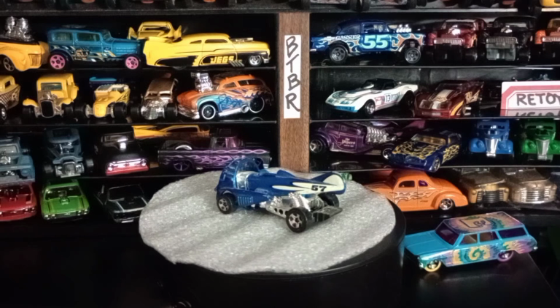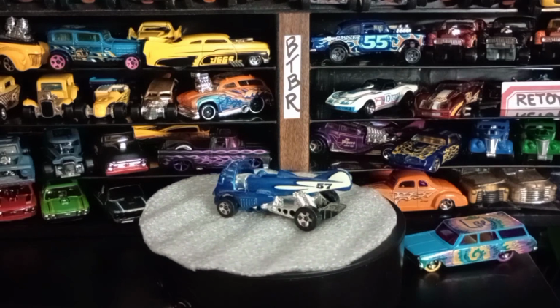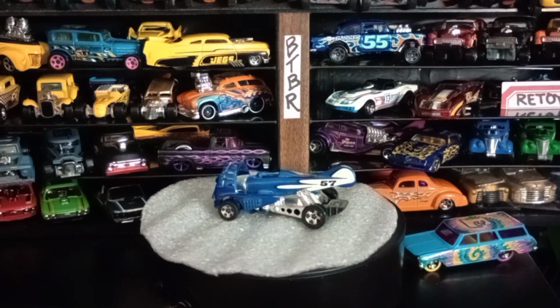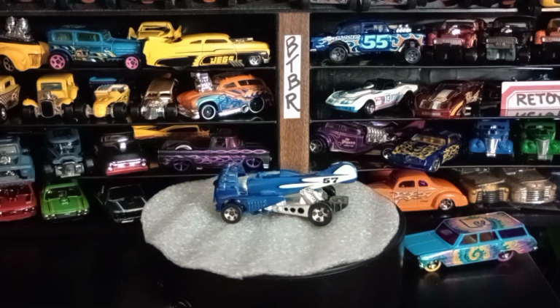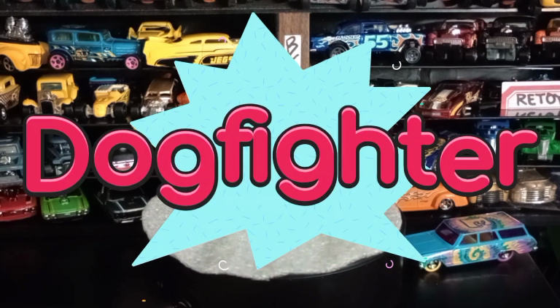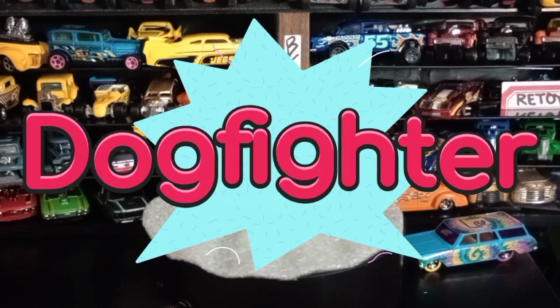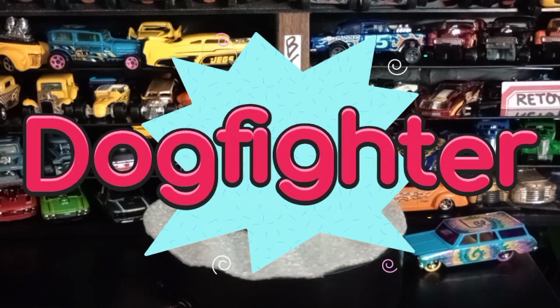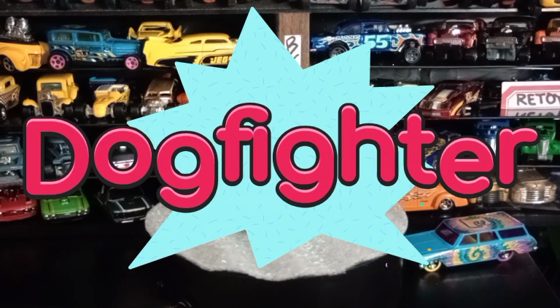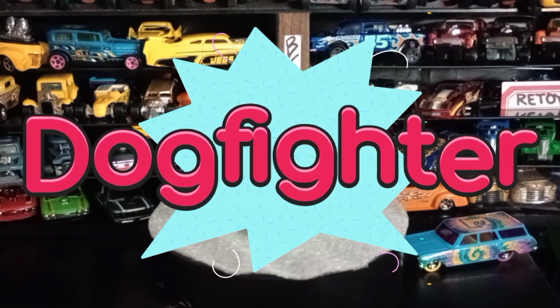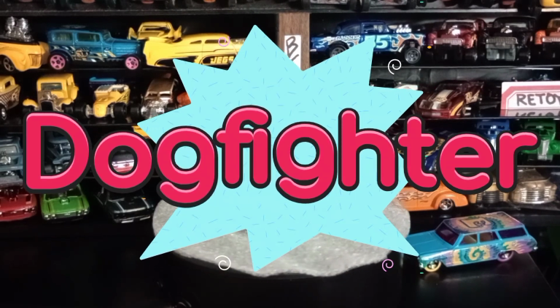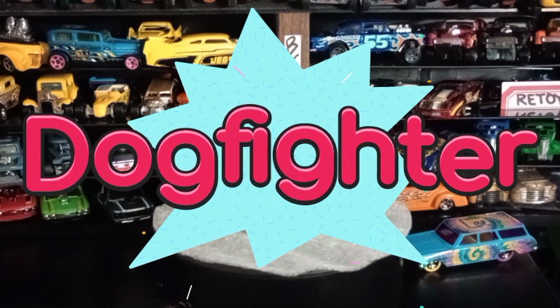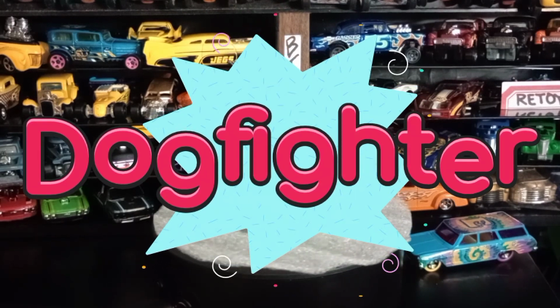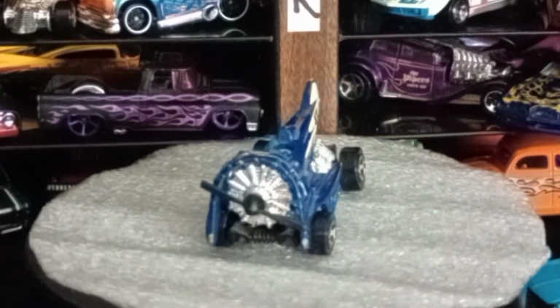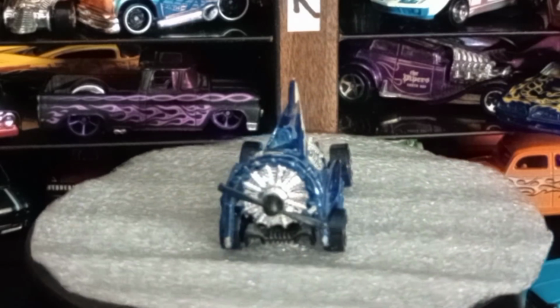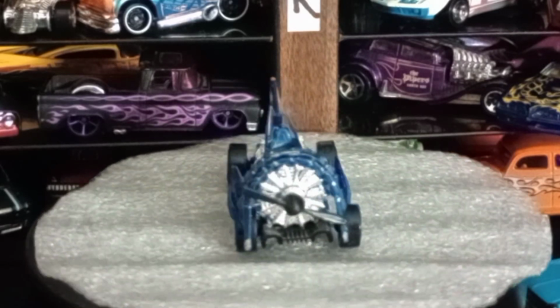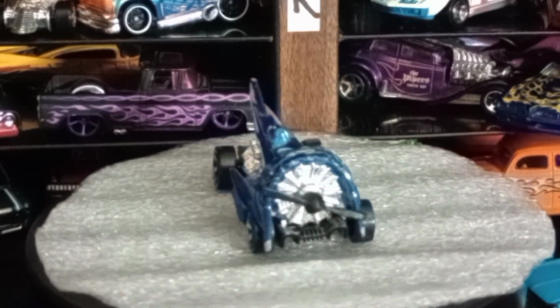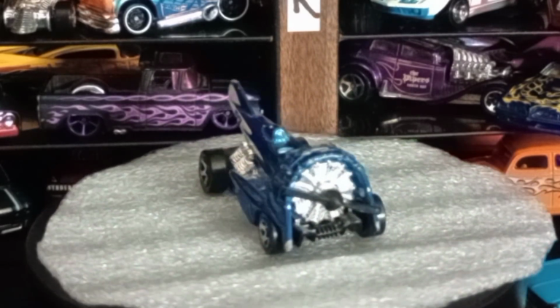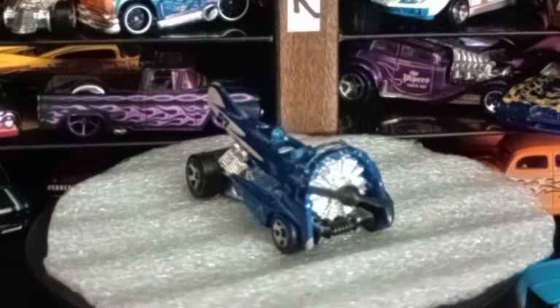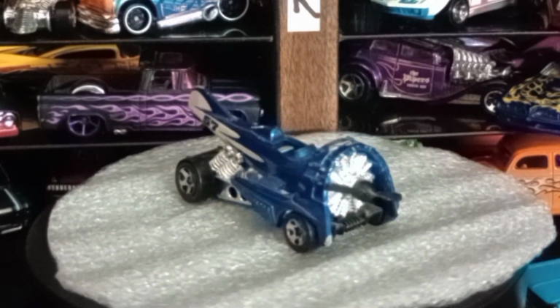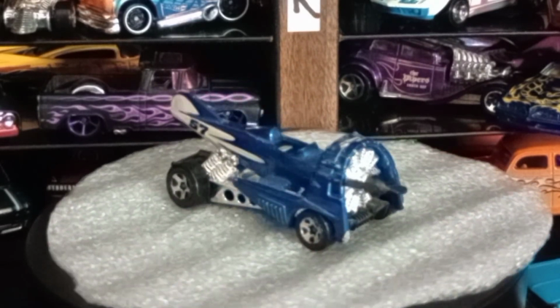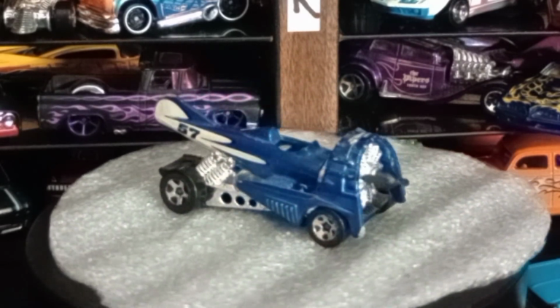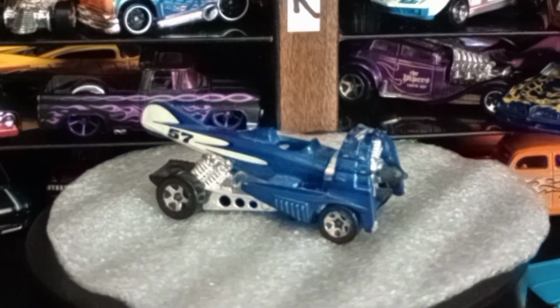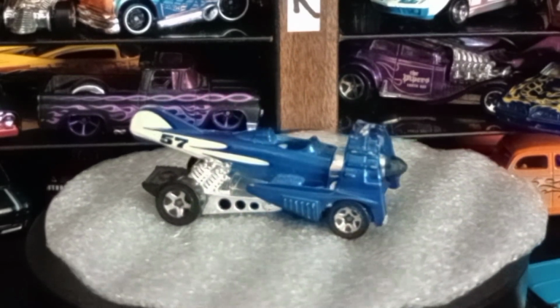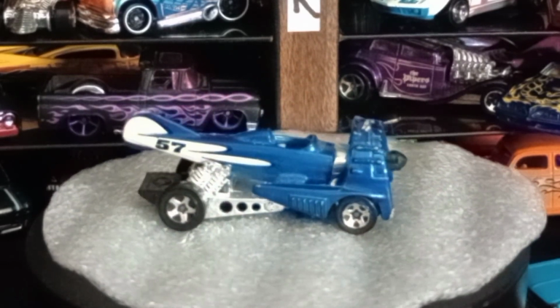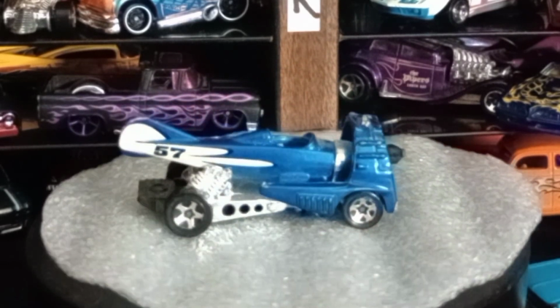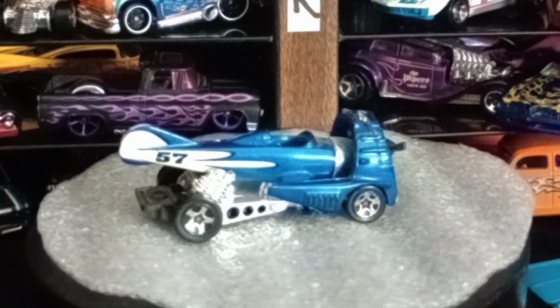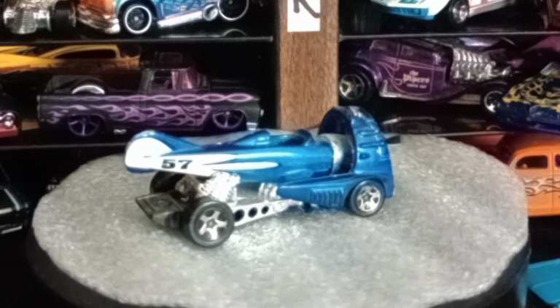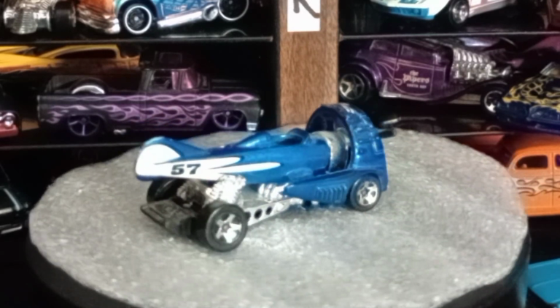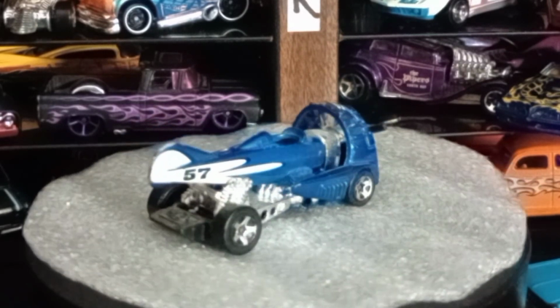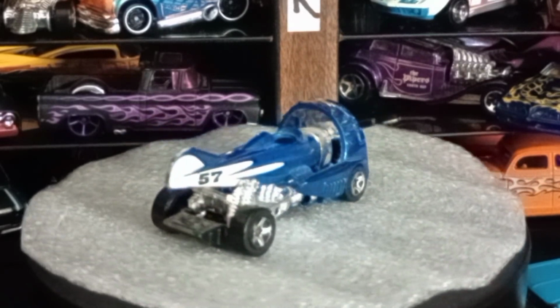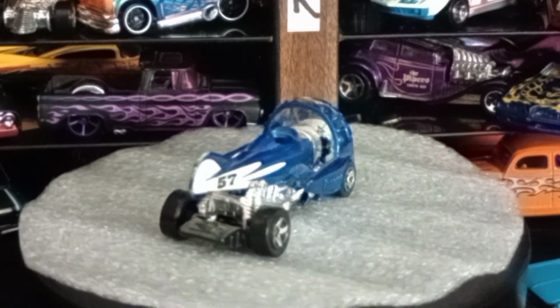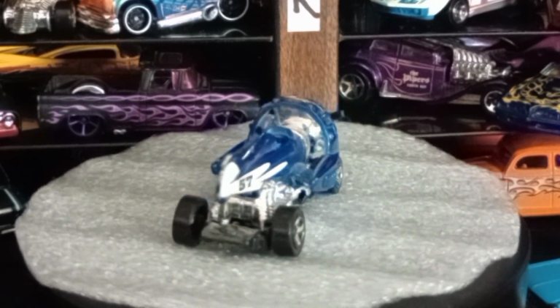It's got wheels on it. The Dog Fighter here is pretty cool — it's like a World War One or World War Two type radial engine airplane with the wings taken off of it, sitting on the ground like a race car with big ladder bars in the back. This thing's pretty wild looking.